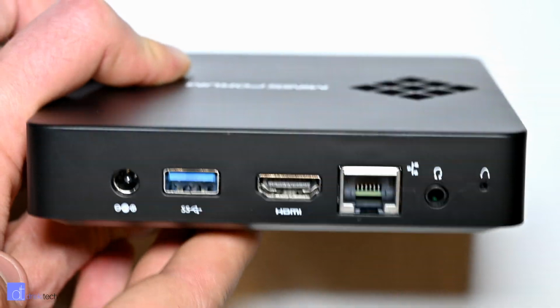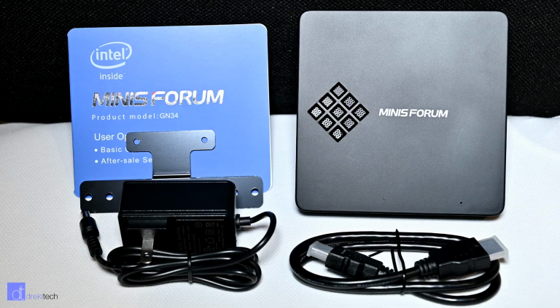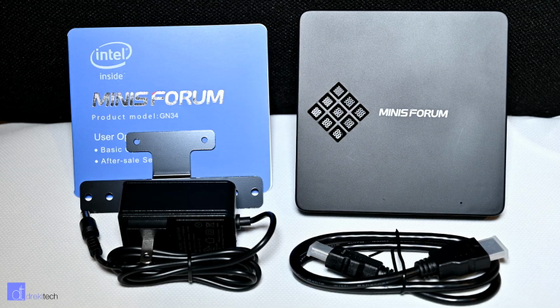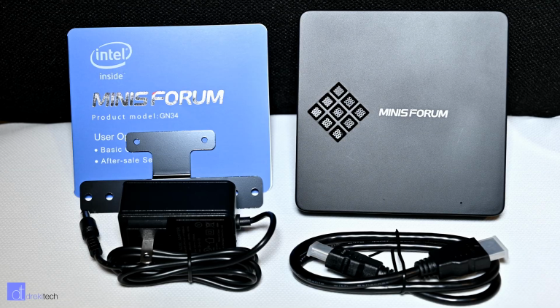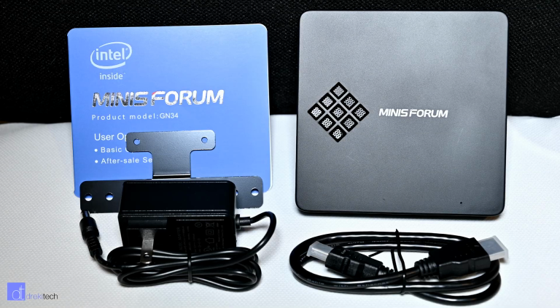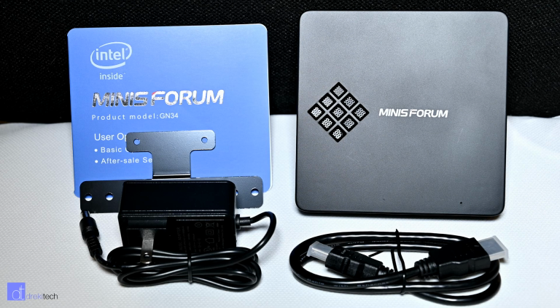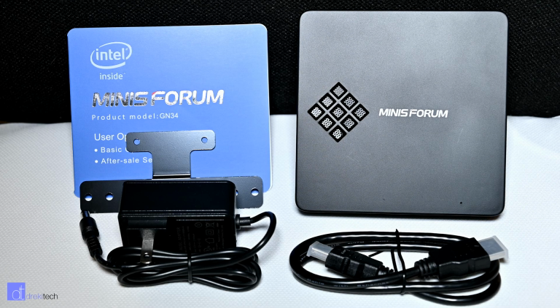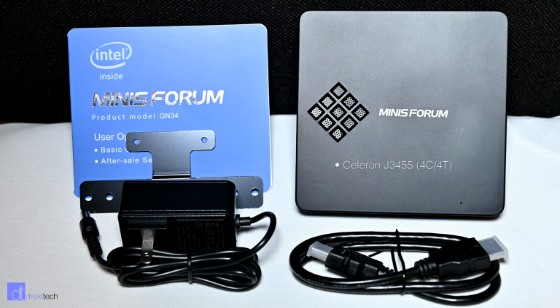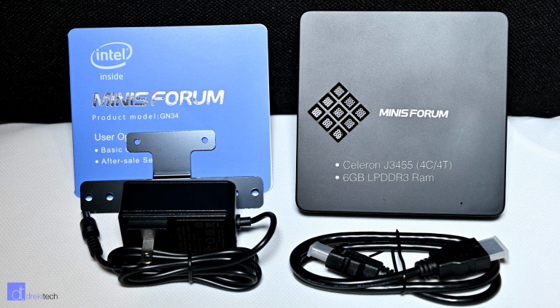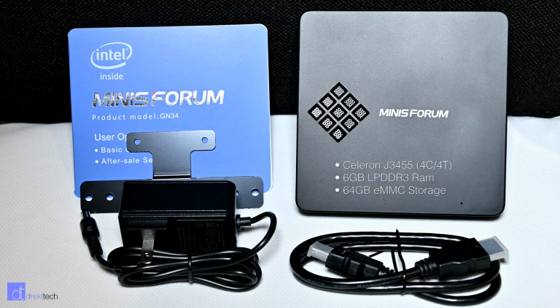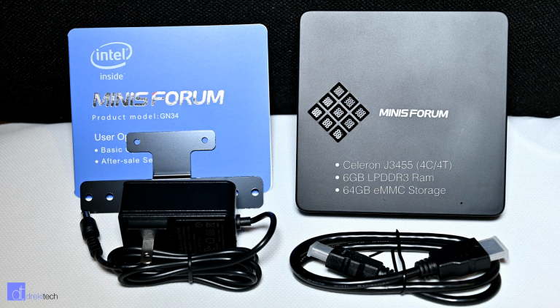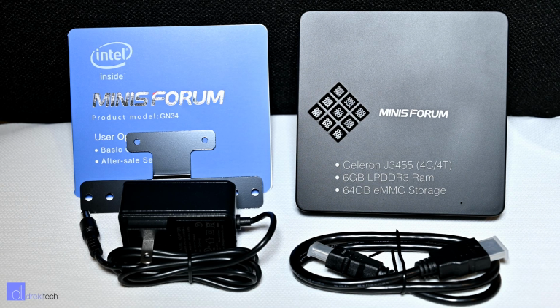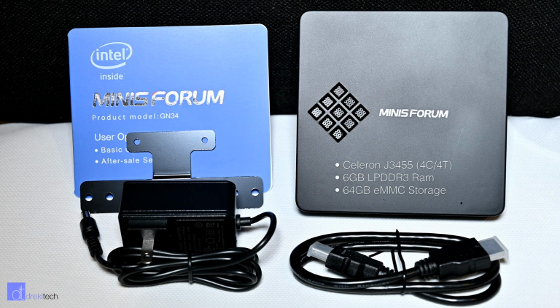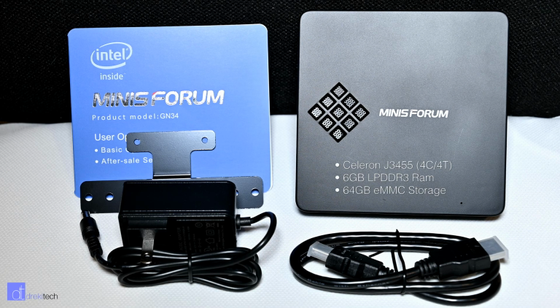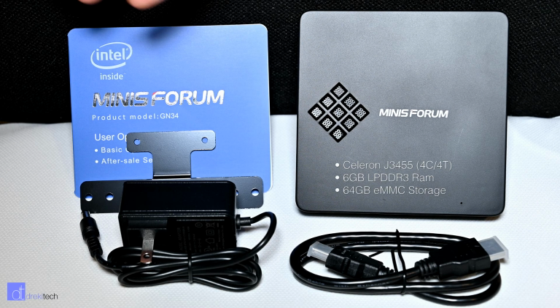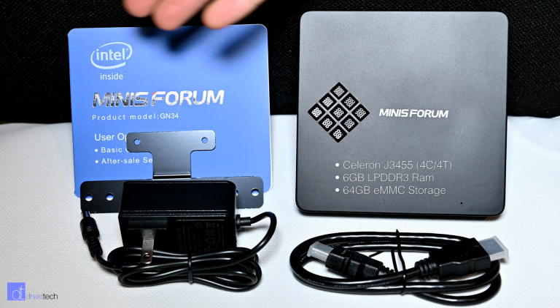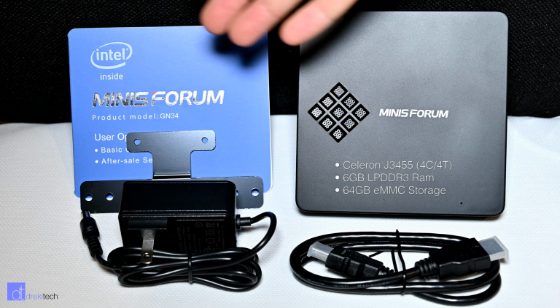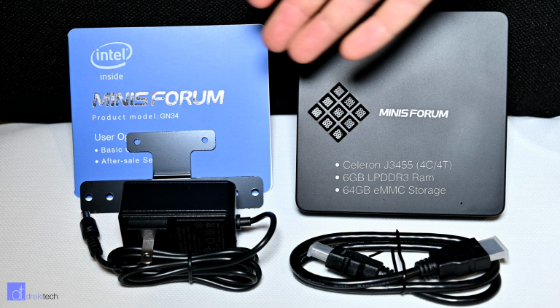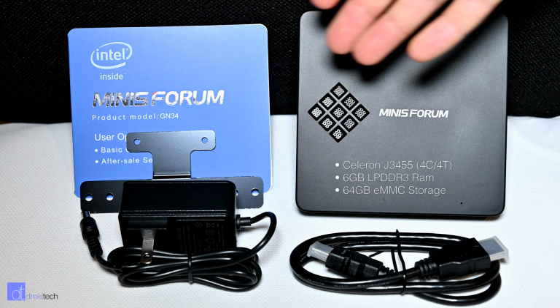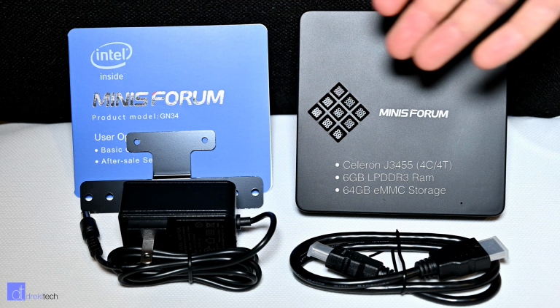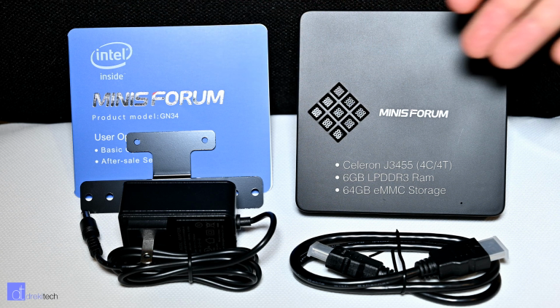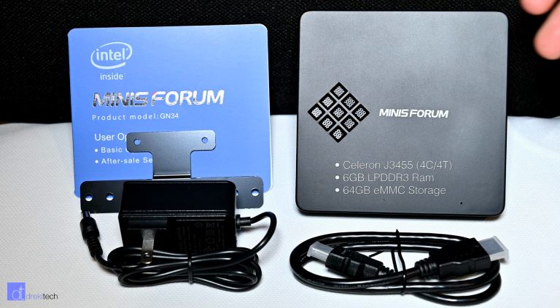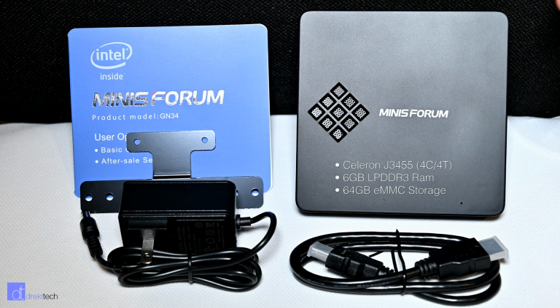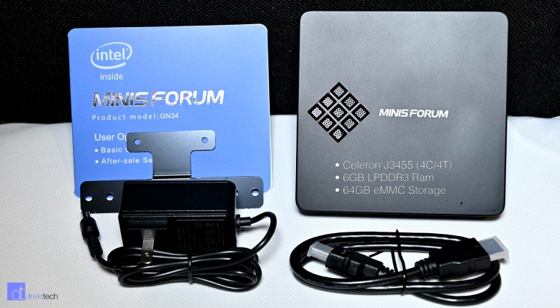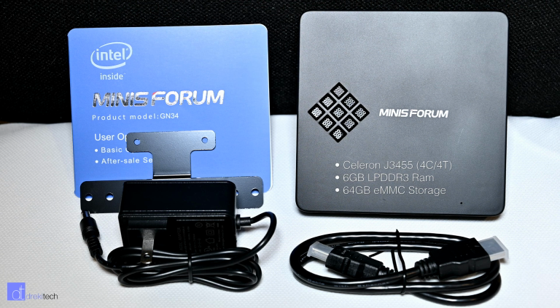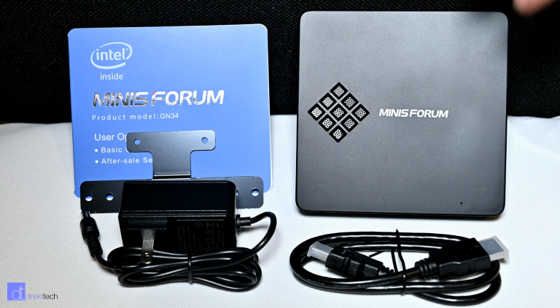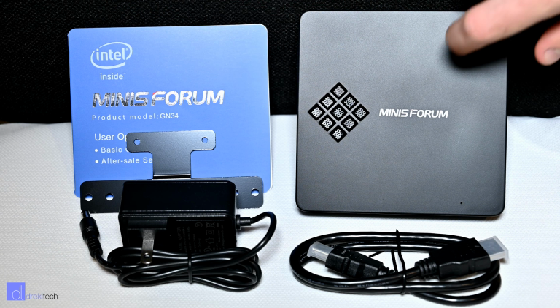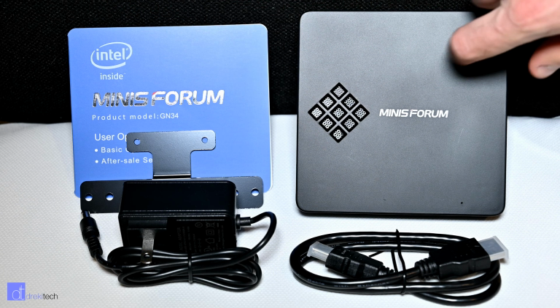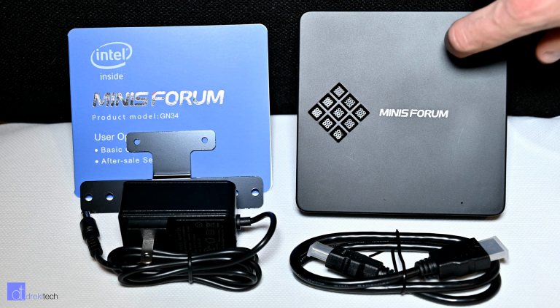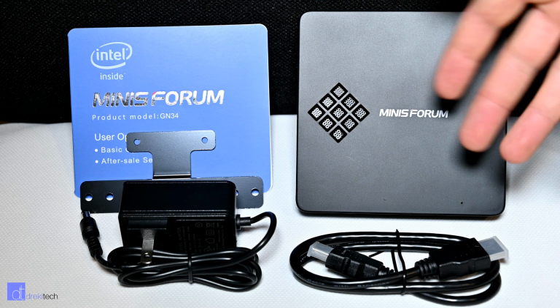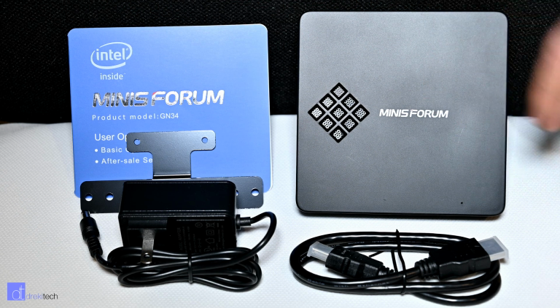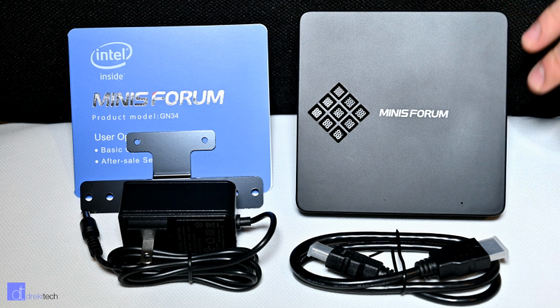The box itself is made out of plastic but it feels pretty solid overall. There's no real creaking or flexing to the frame — it just is a little bit hollow.